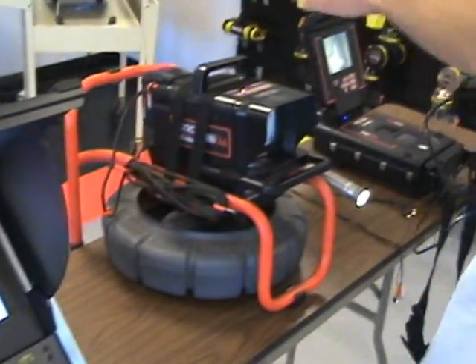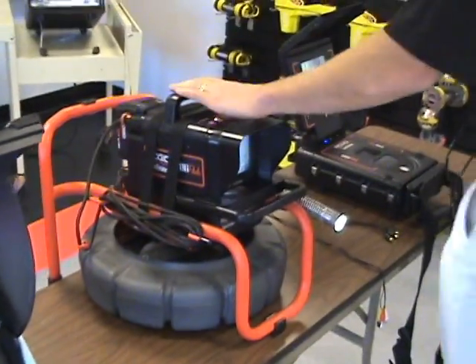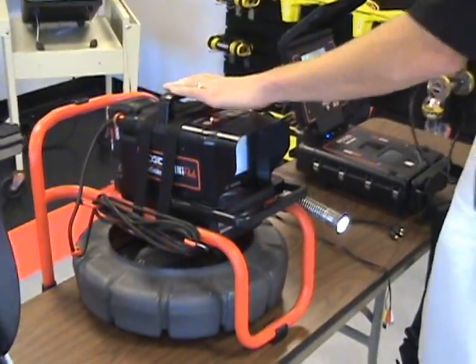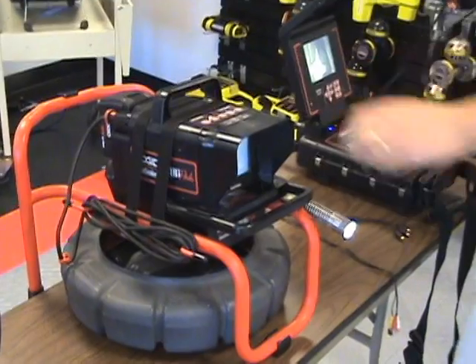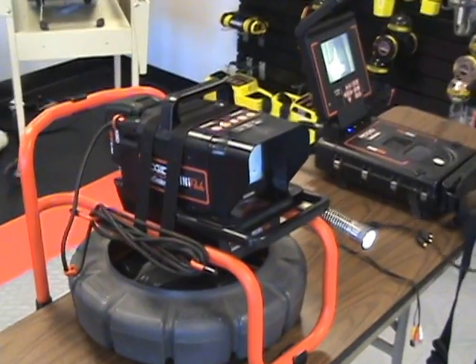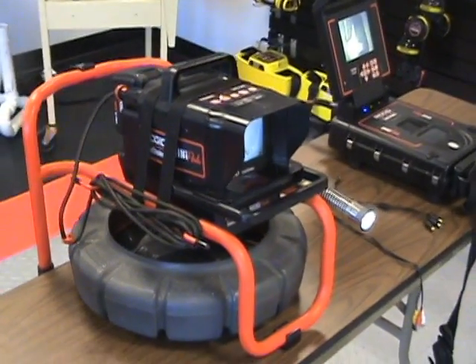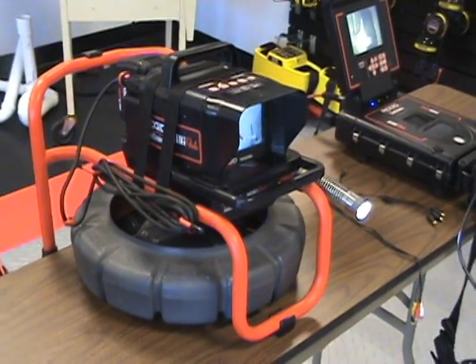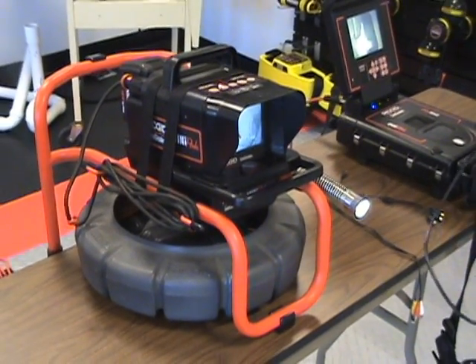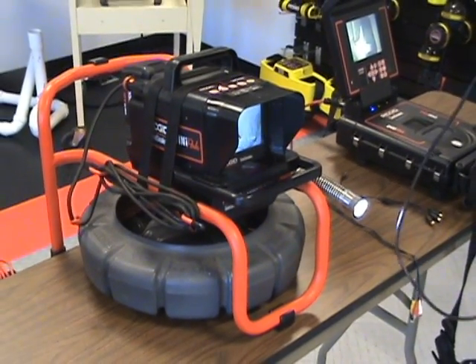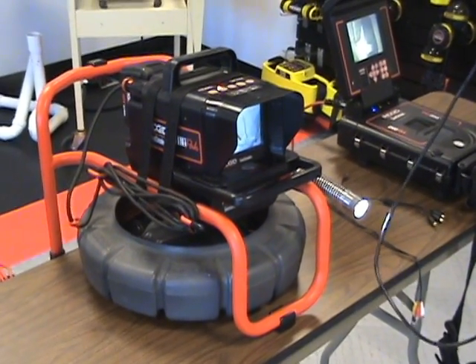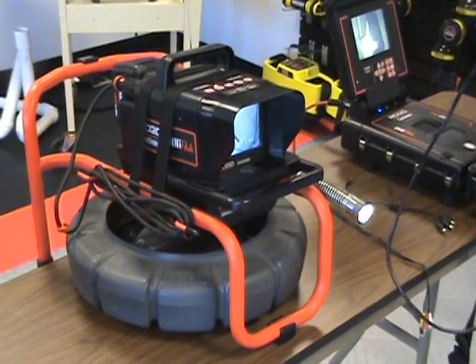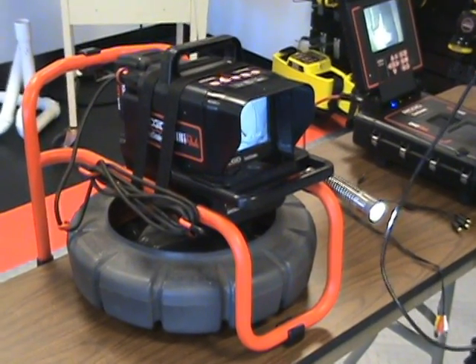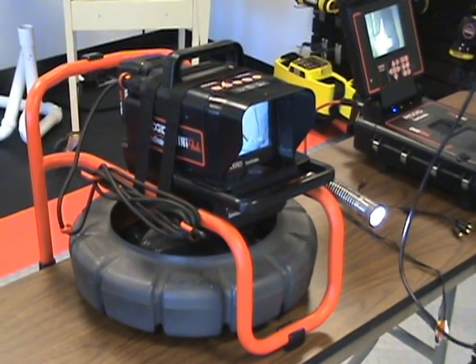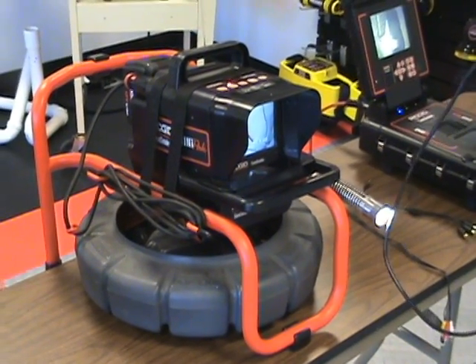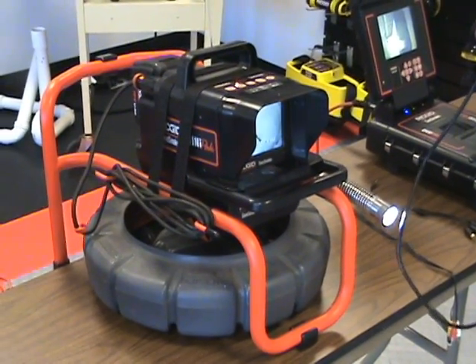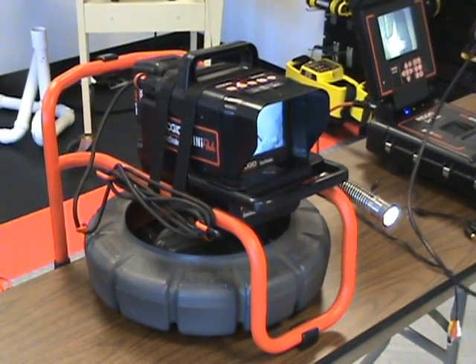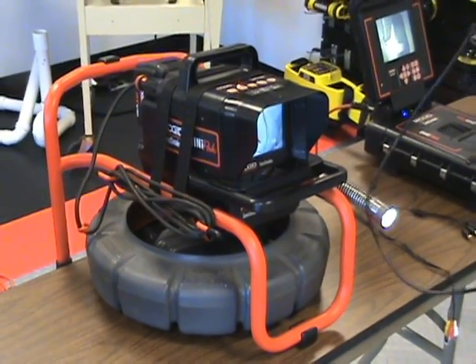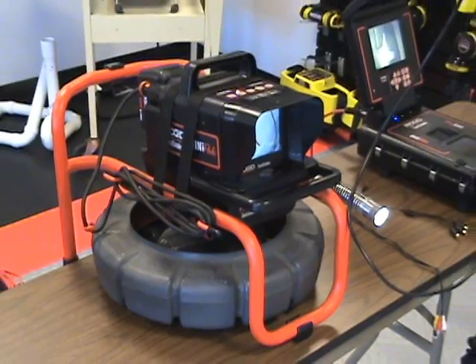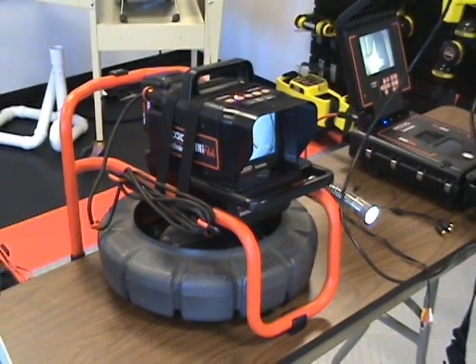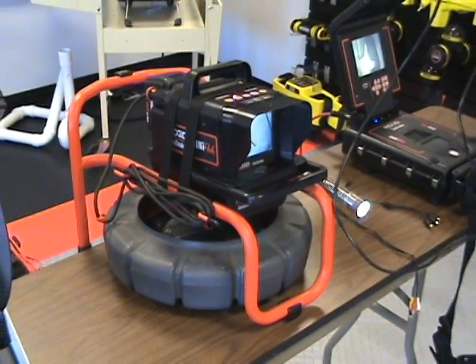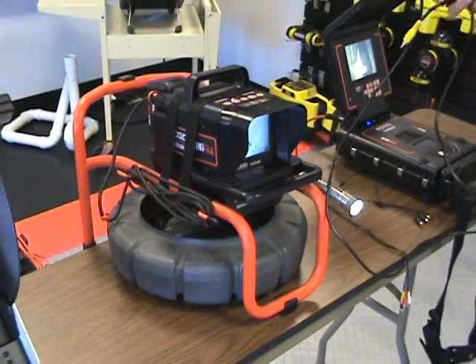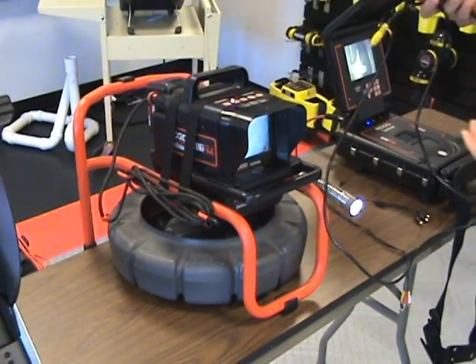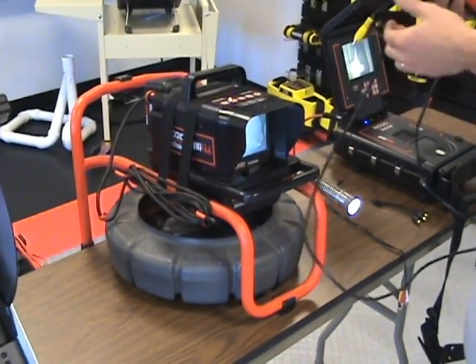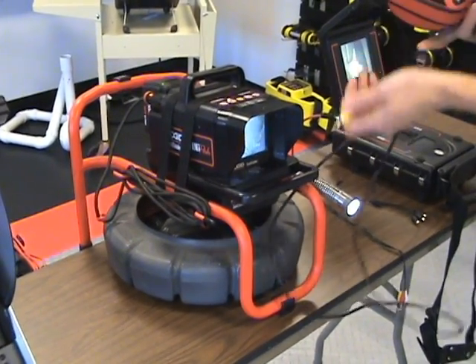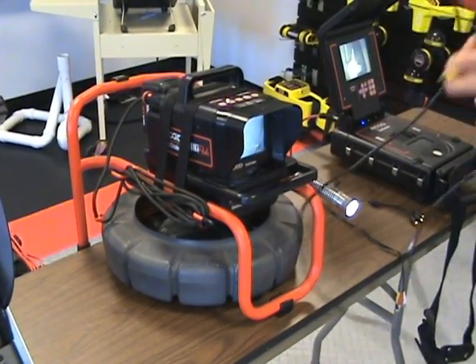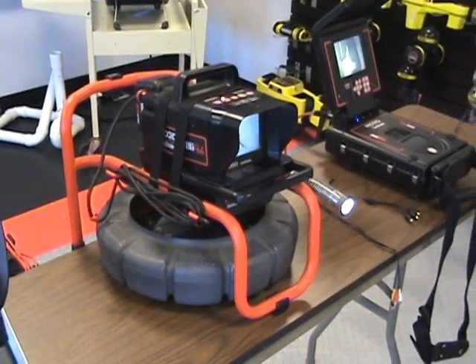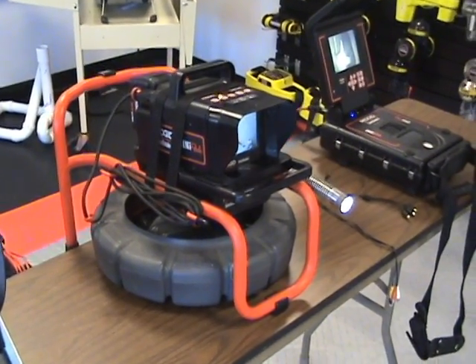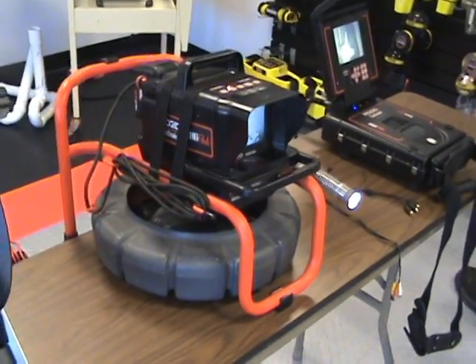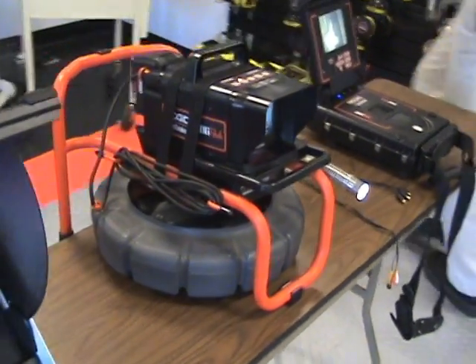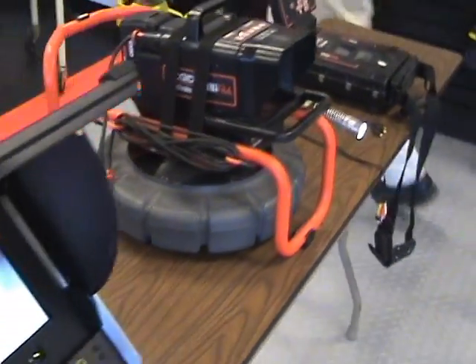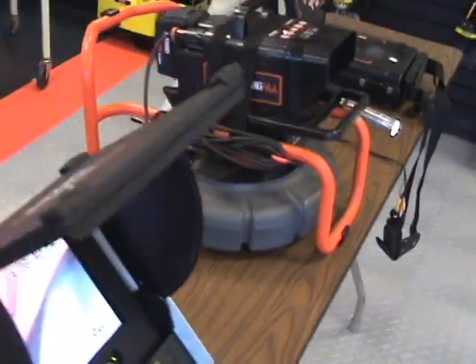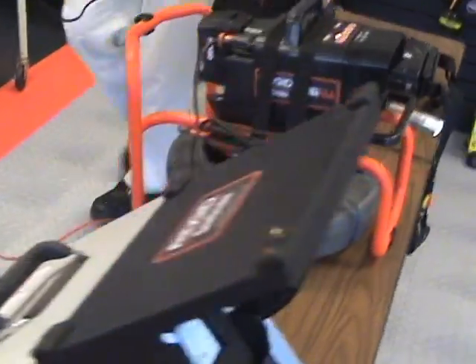Additionally, we've got our compact monitor. A lot of people like this, but their biggest gripe is there's no way to record on it right now. By buying this digital adapter, though, you can simply plug it into the back of the monitor here.